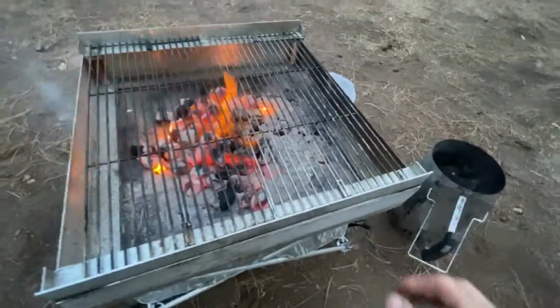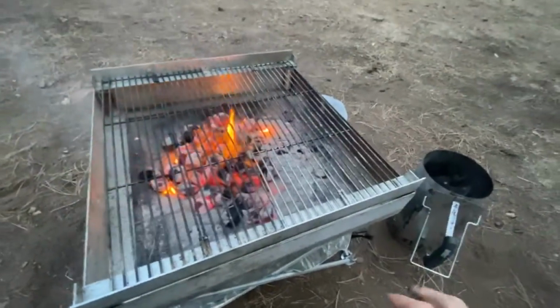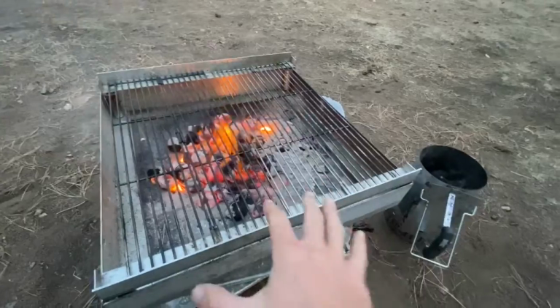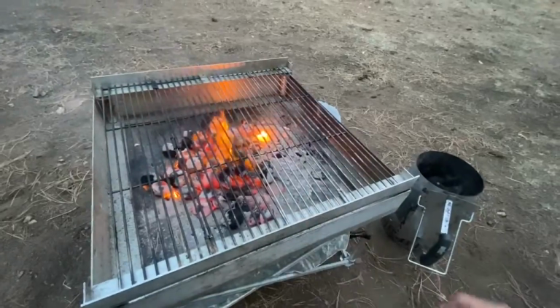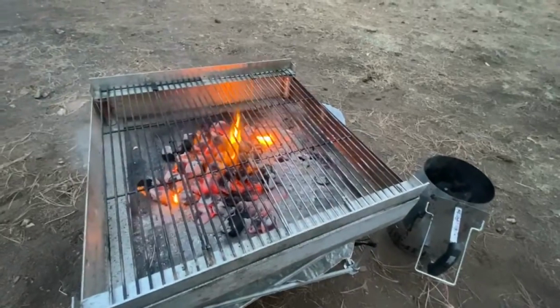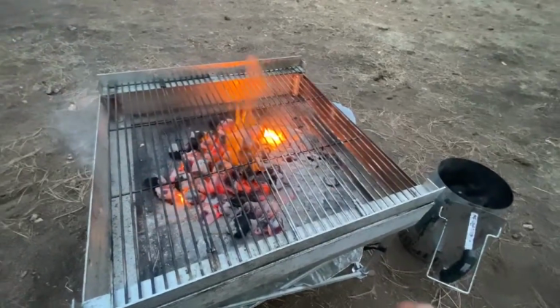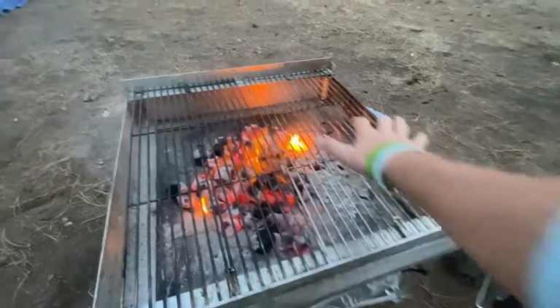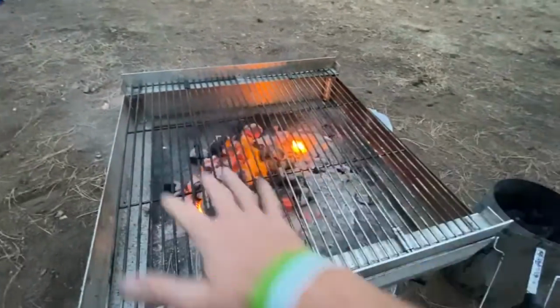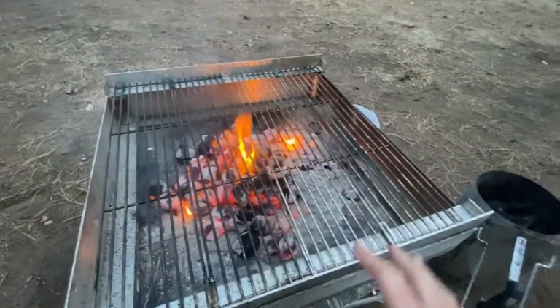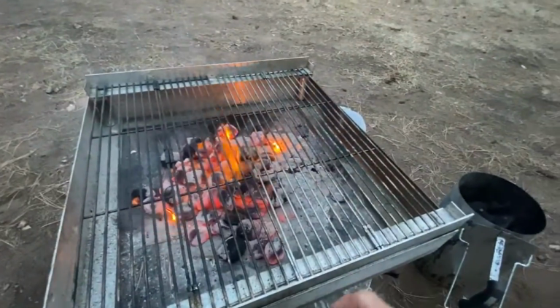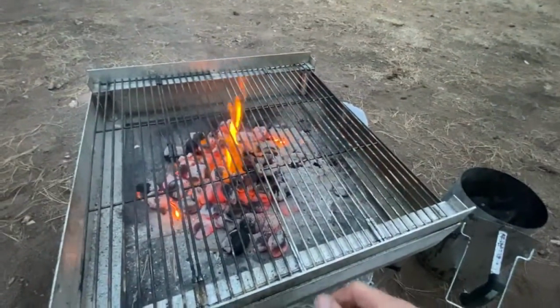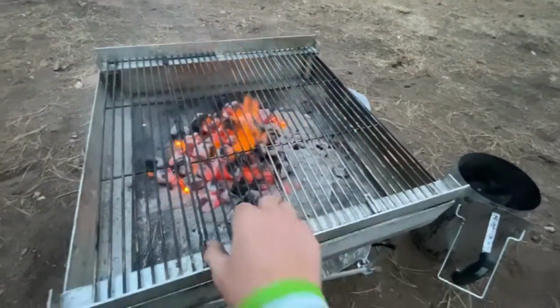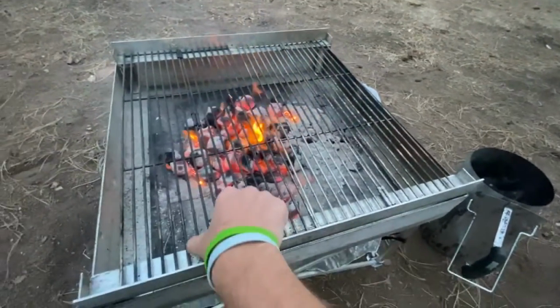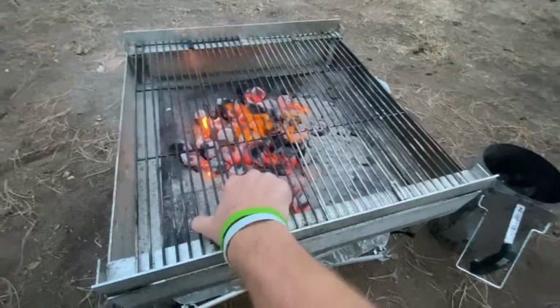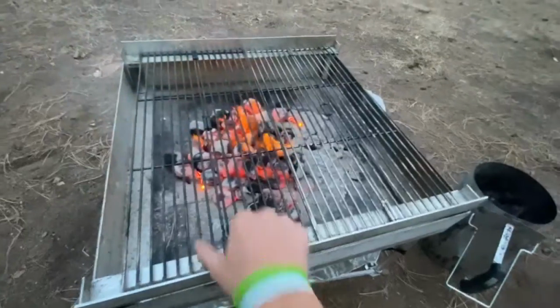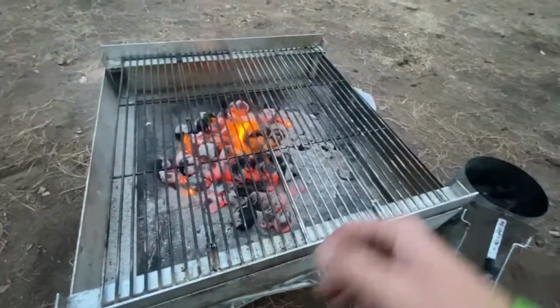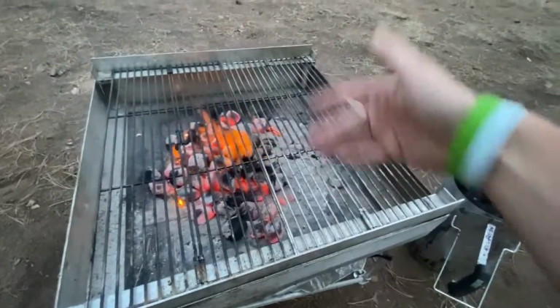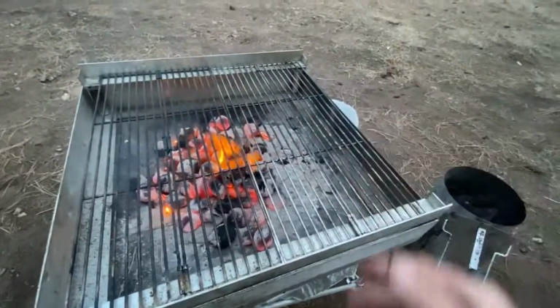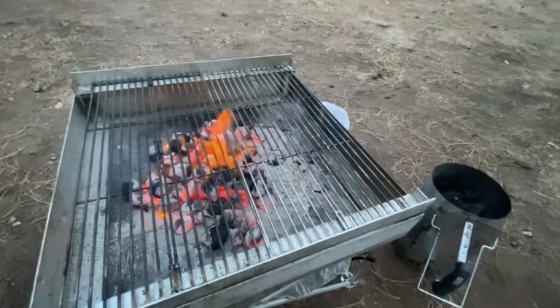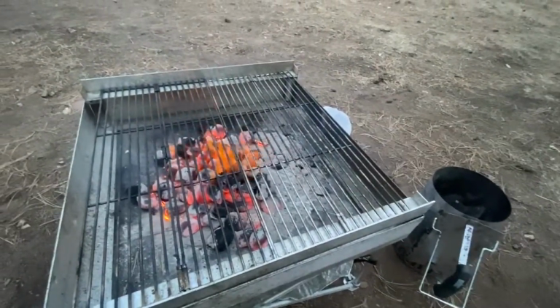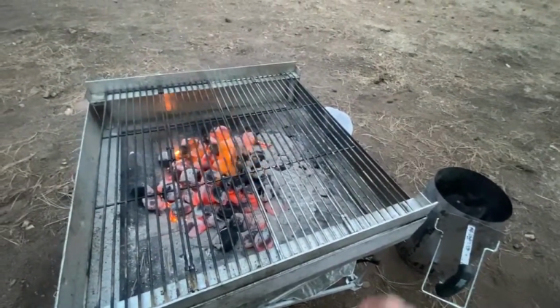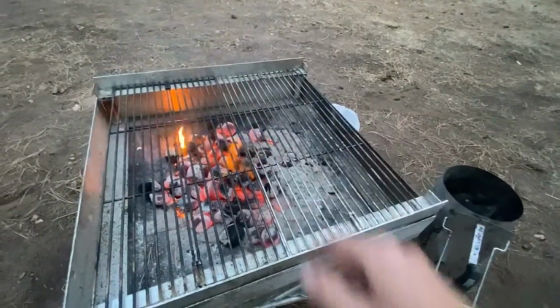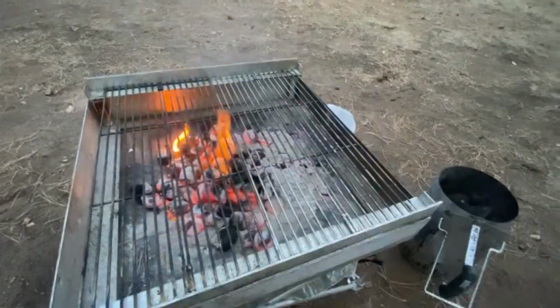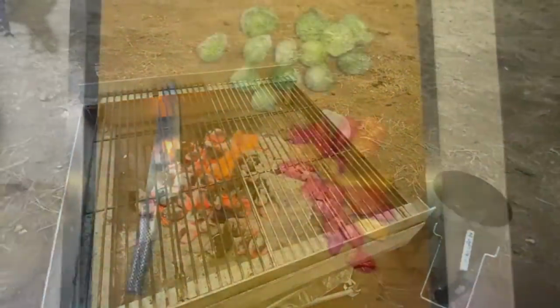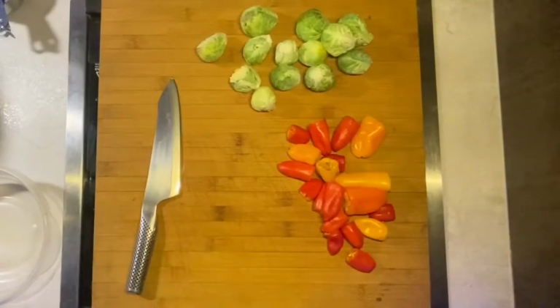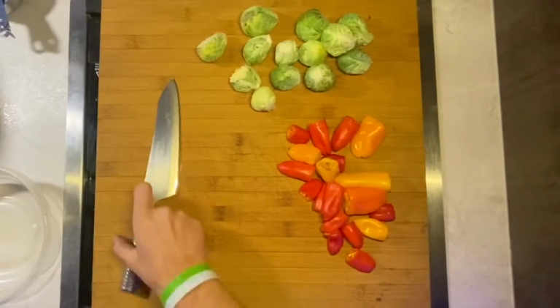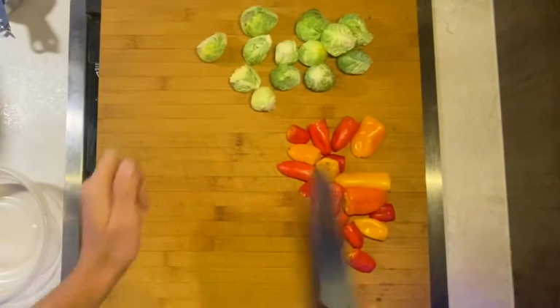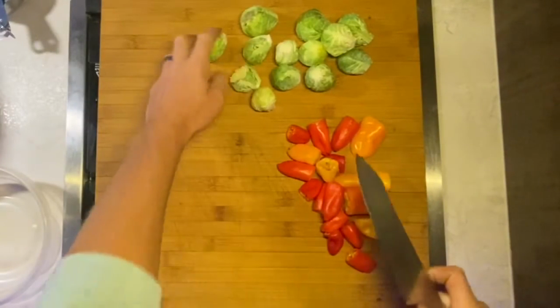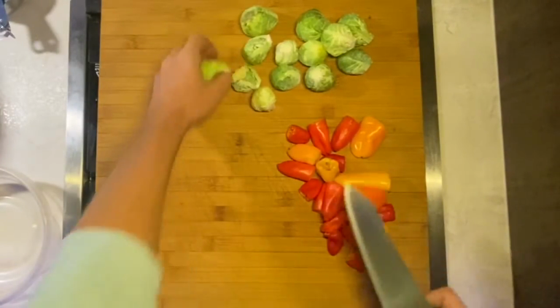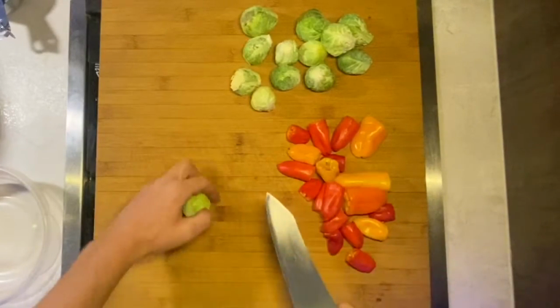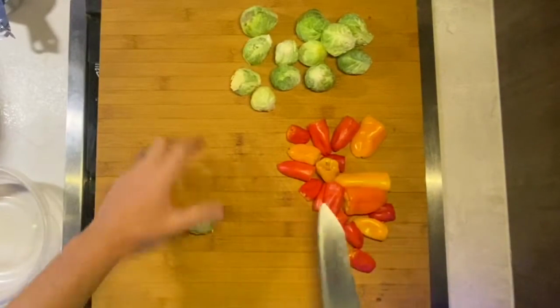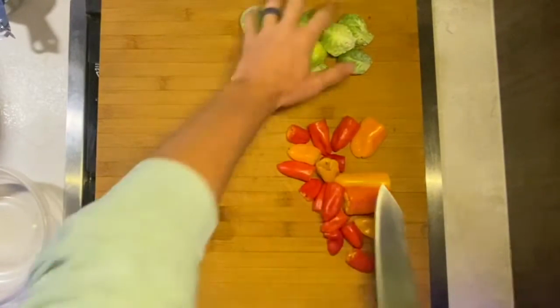All right, so we'll go ahead and let this get nice and hot, get the grates nice and hot, and we can go ahead and clean them up so they'll be nice and clean for when we throw the food on. All right, so I'm going to get my veggies prepped up real quick here.